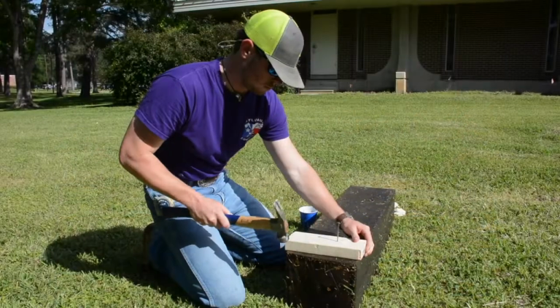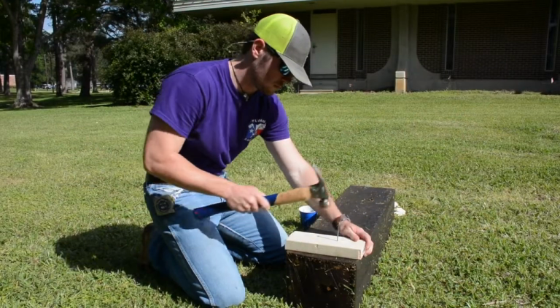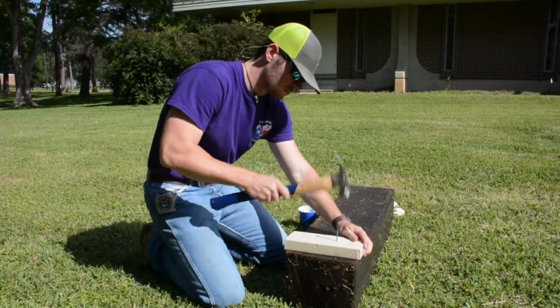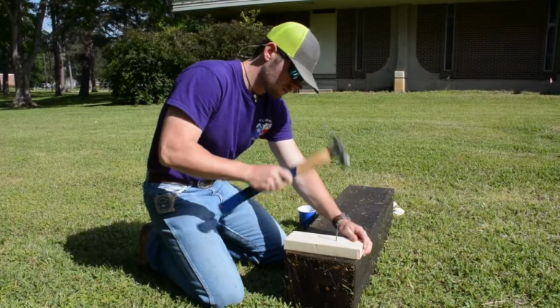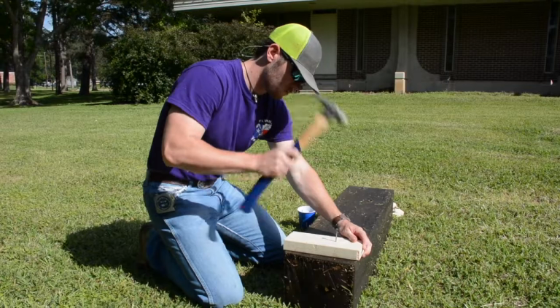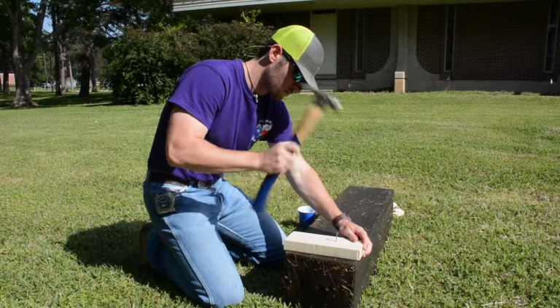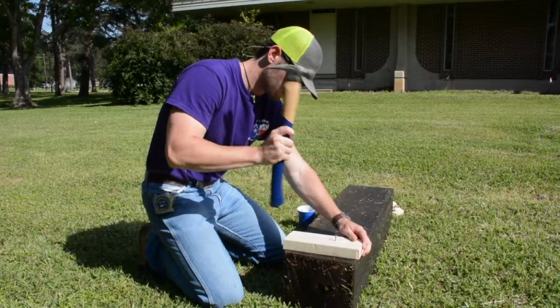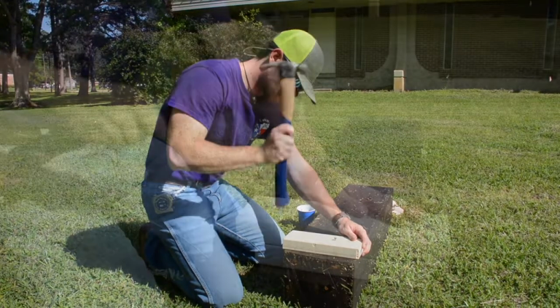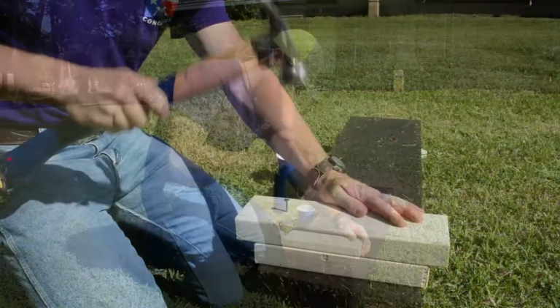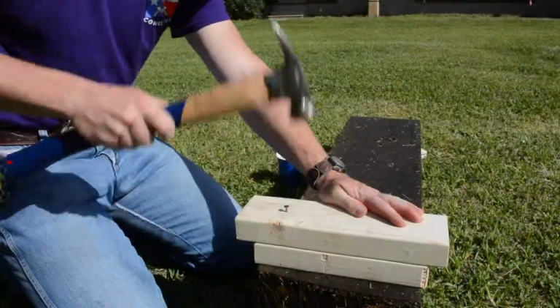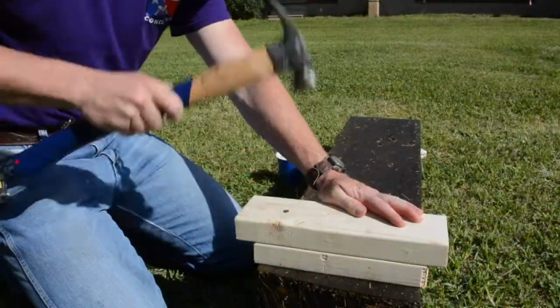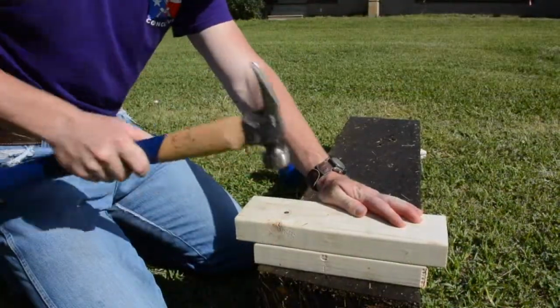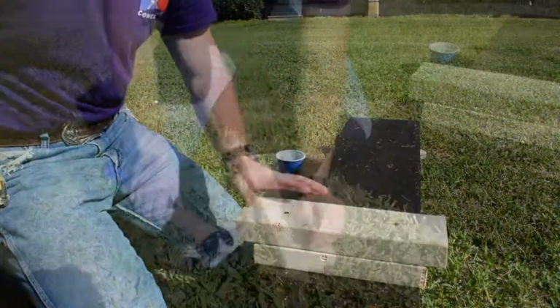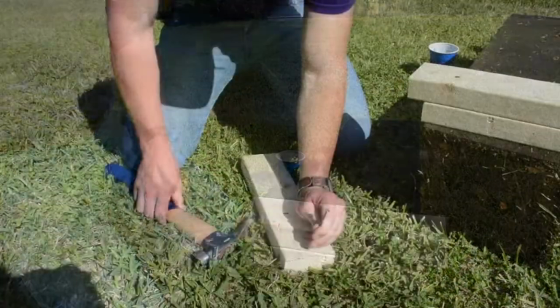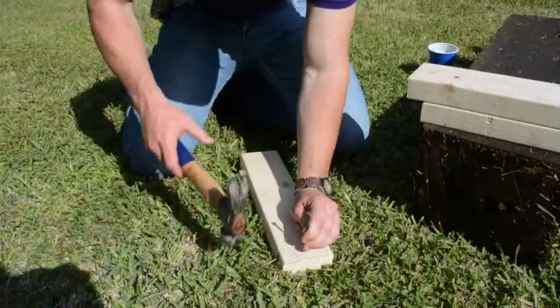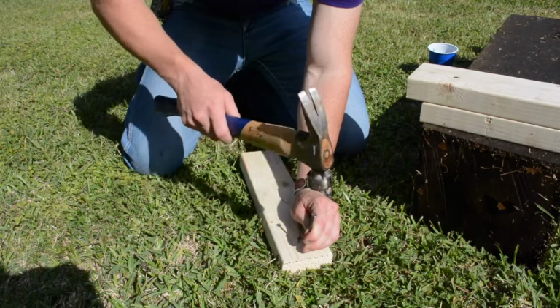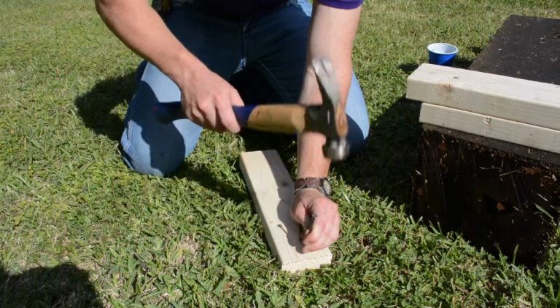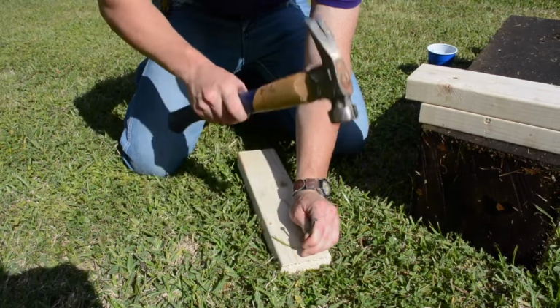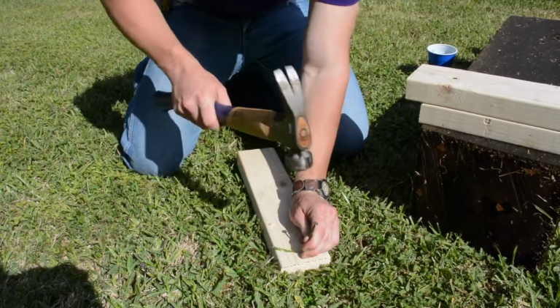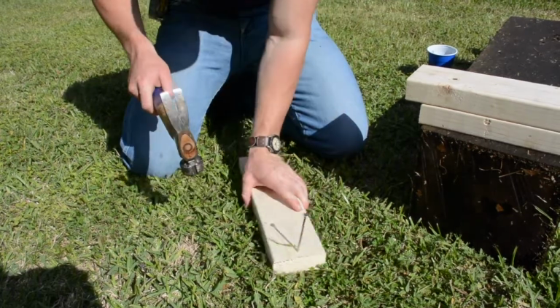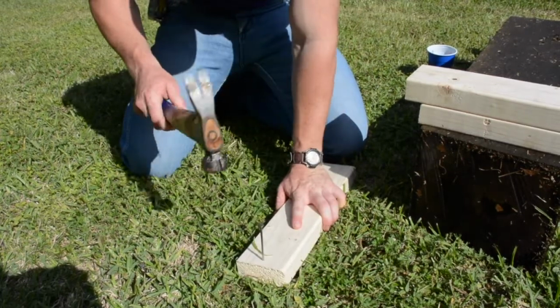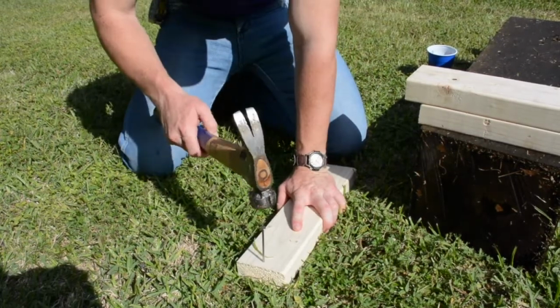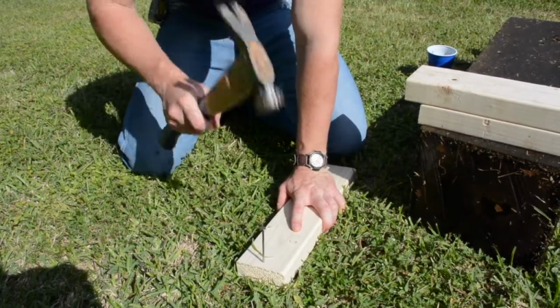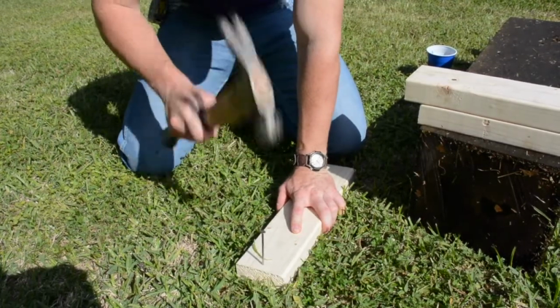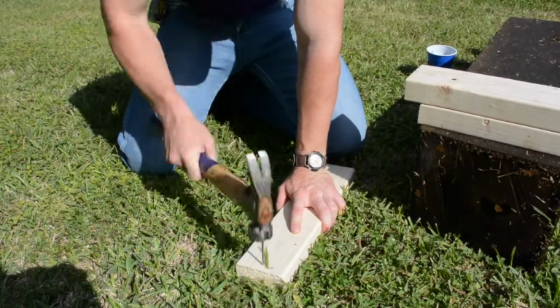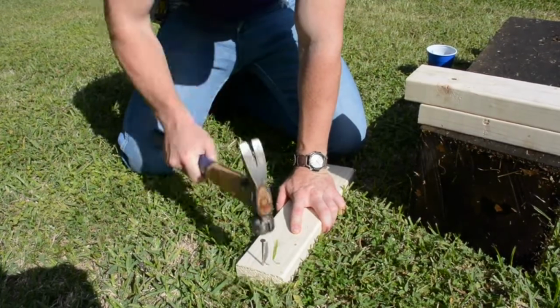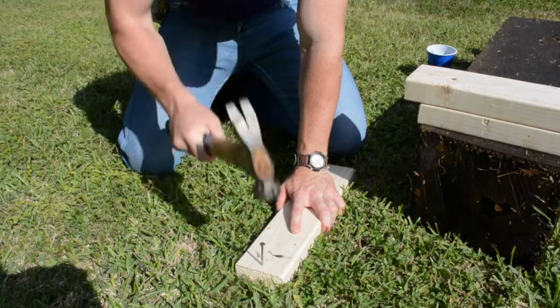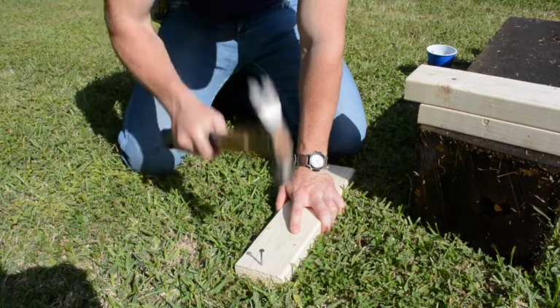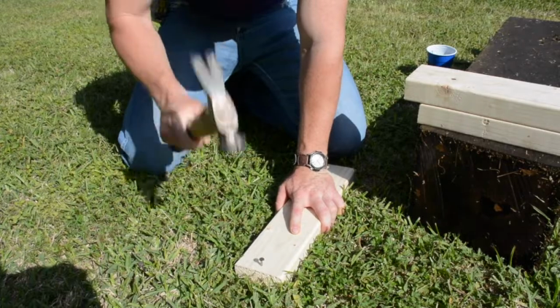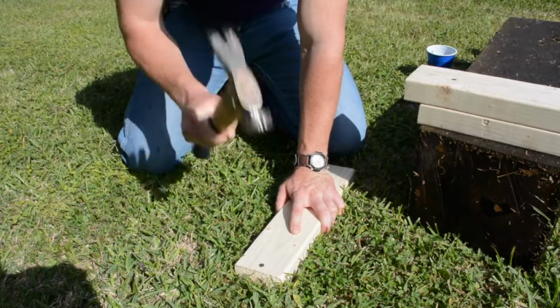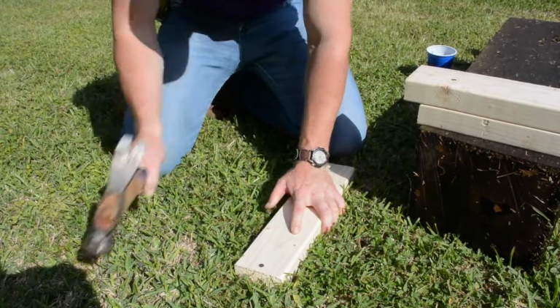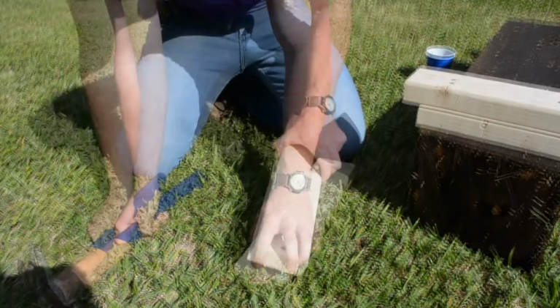You want to make sure and alternate your nail pattern so you don't hit your nails on the board below. Here you can see I'm driving in nails. These will be on the bottom side of your boards to act as spikes to help with stability.